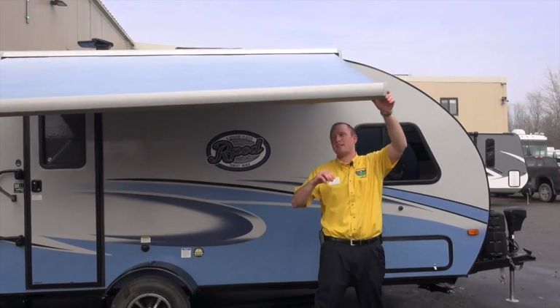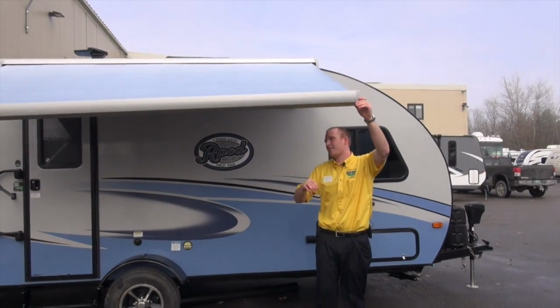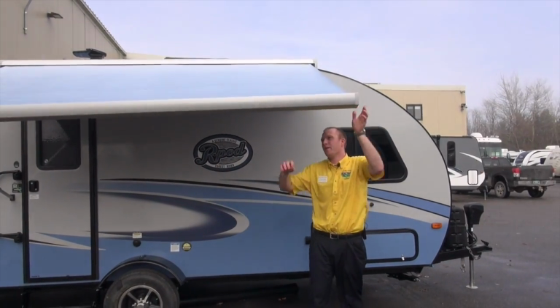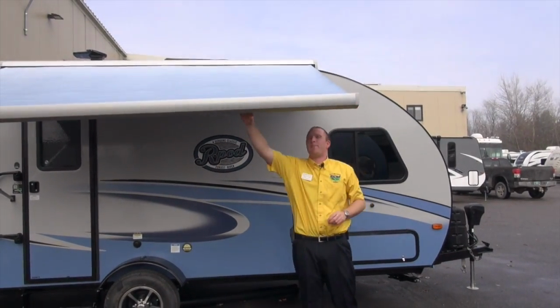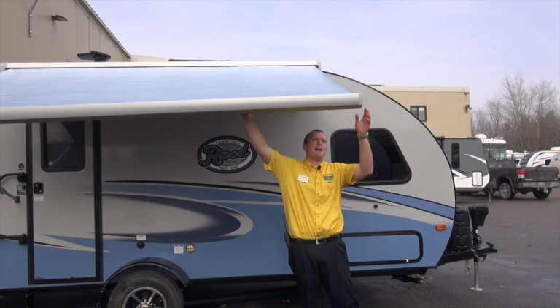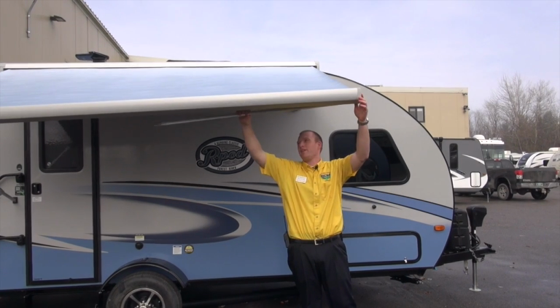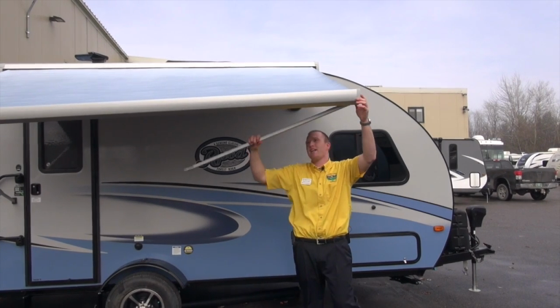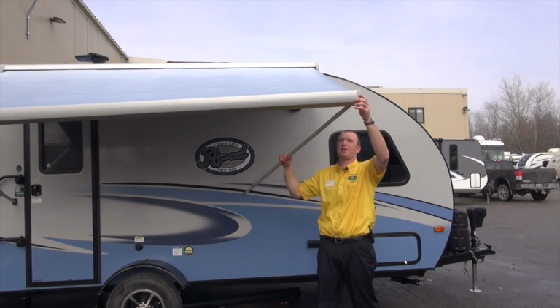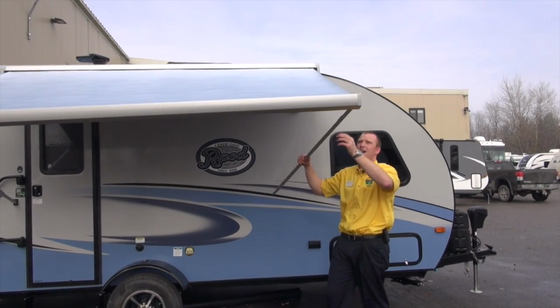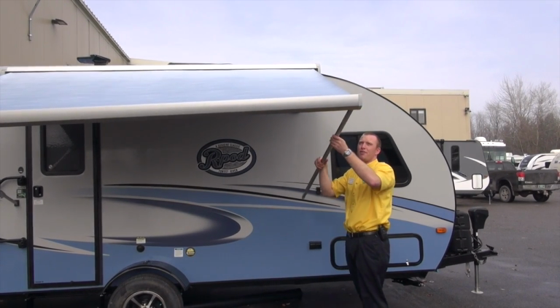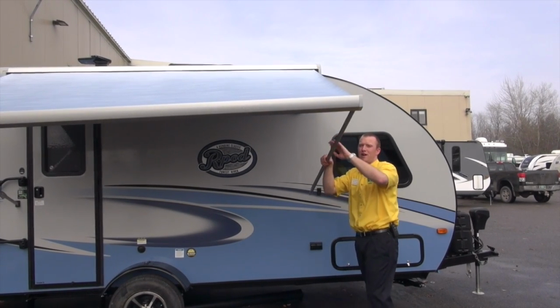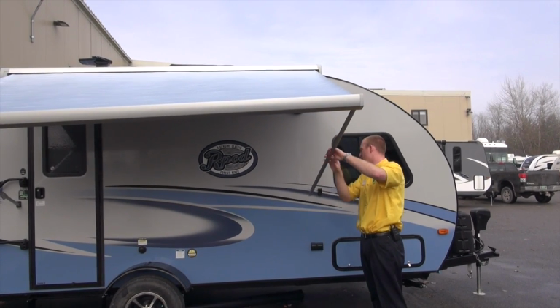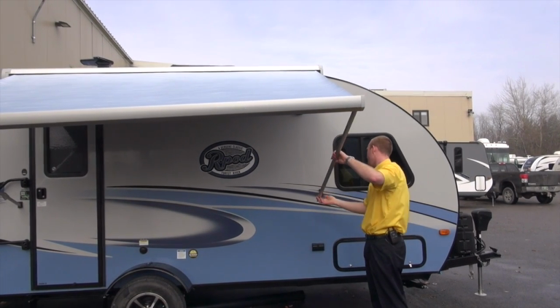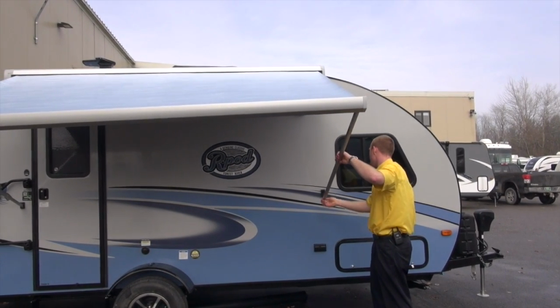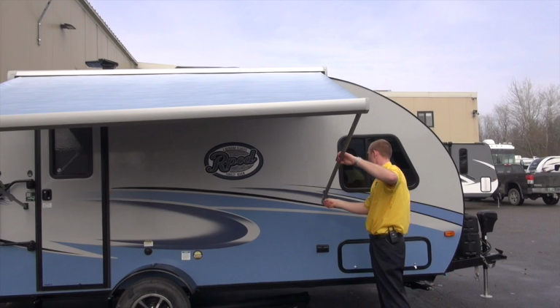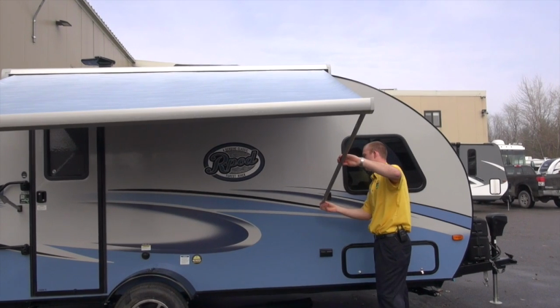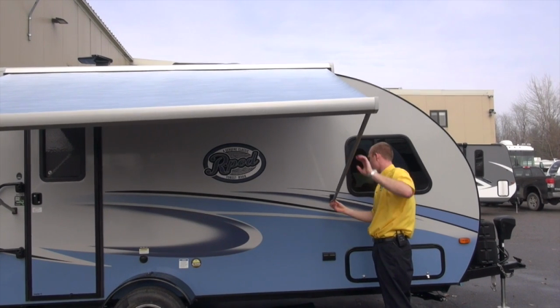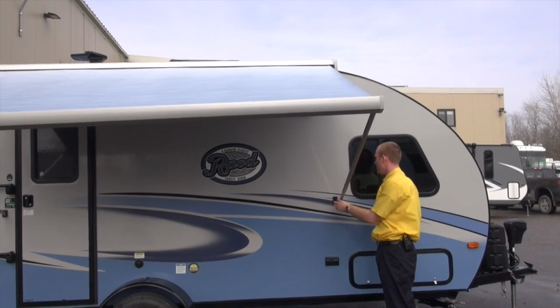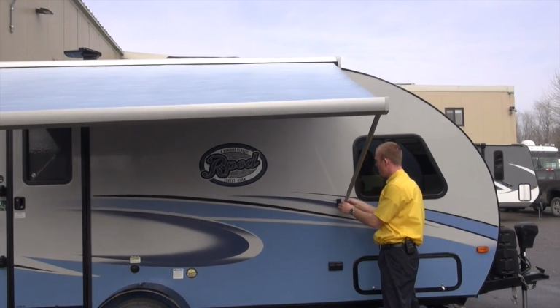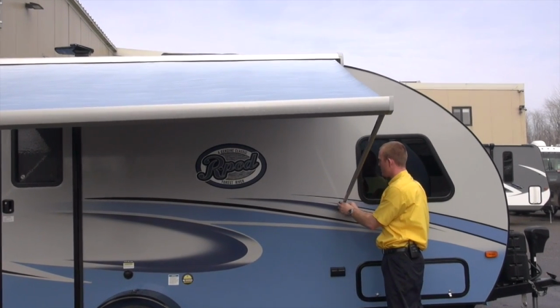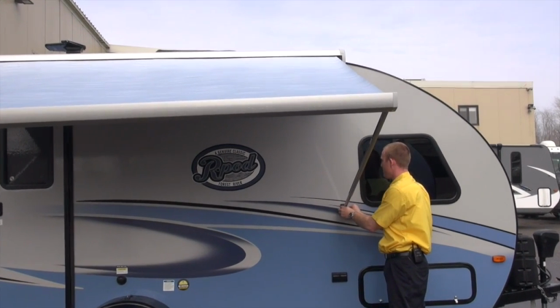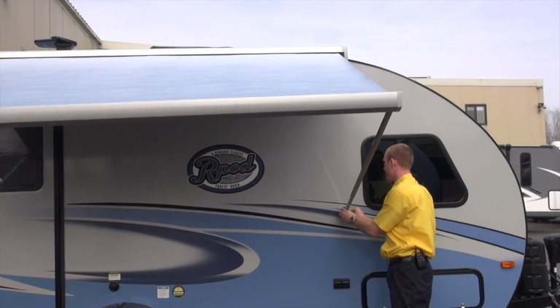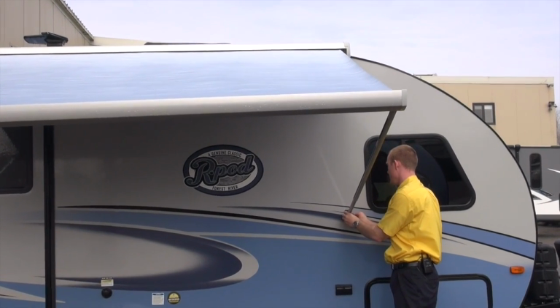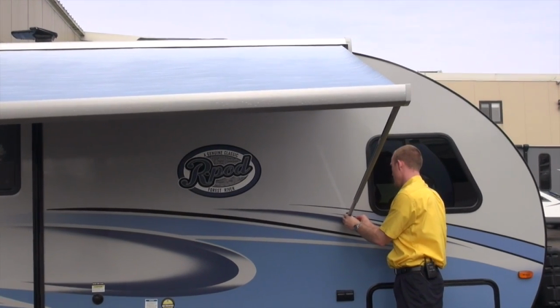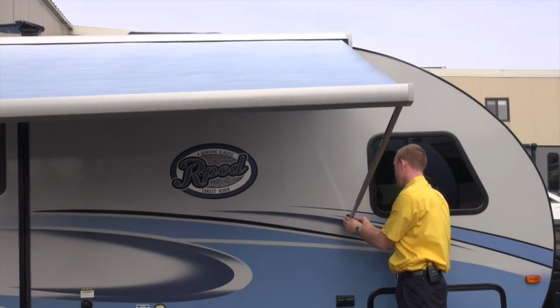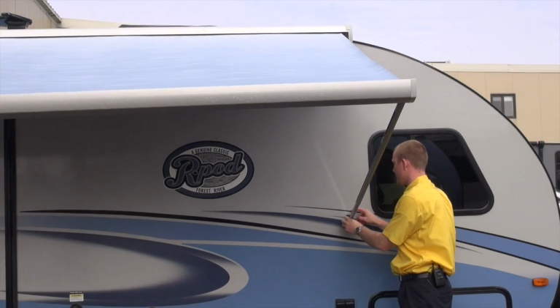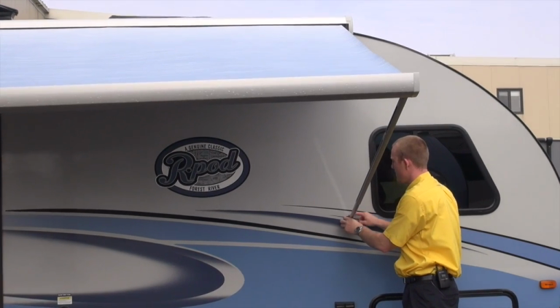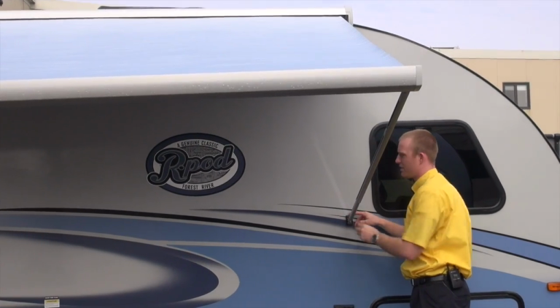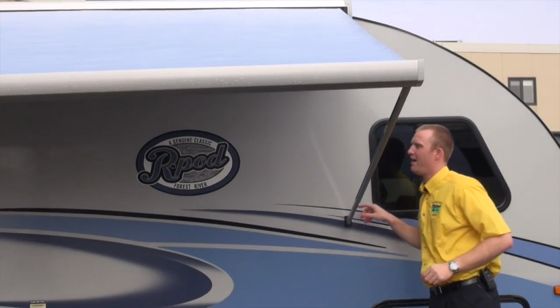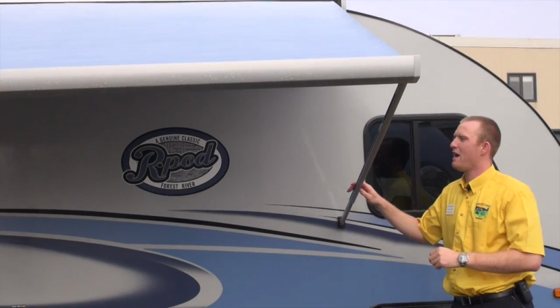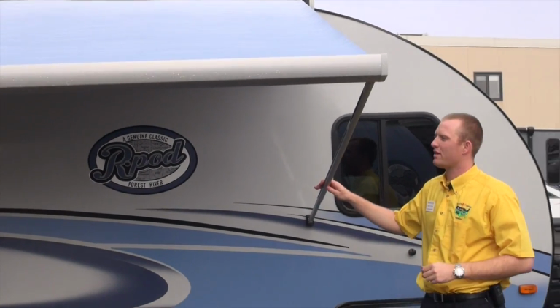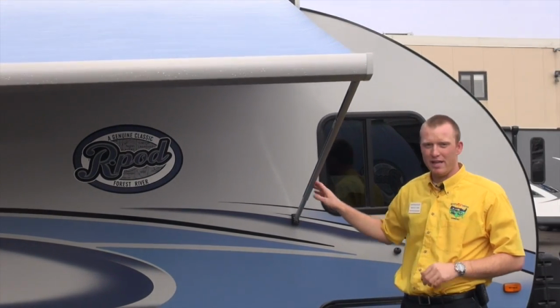Now we're going to jump over to the other side — same exact thing. Pop that out on the side, bring this down, flip it around about 45 degrees, bring it down to the sidewall, push this clip up, extend that in, and push the clip down. Now we're locked into place.